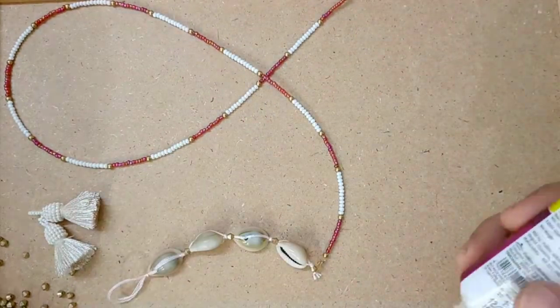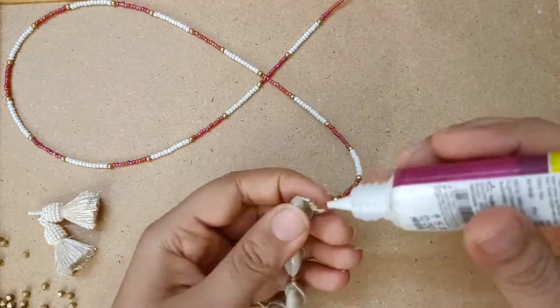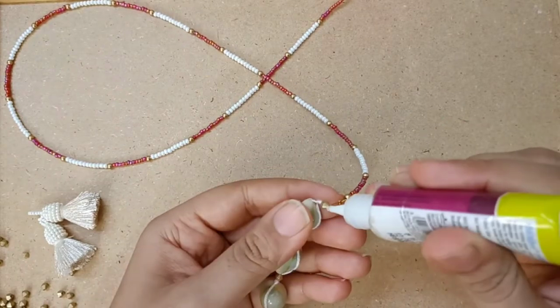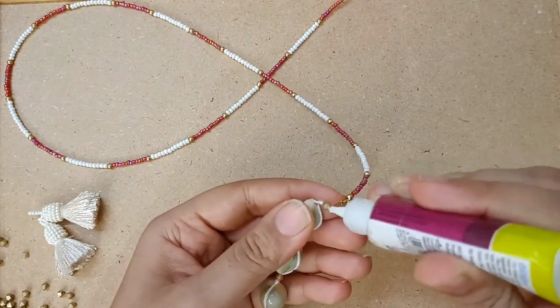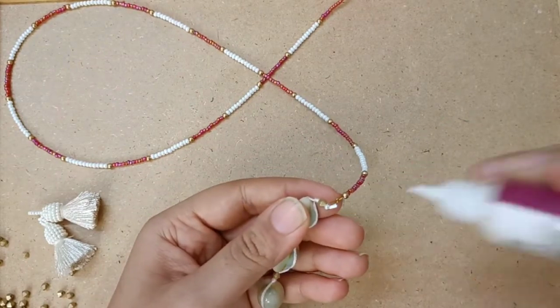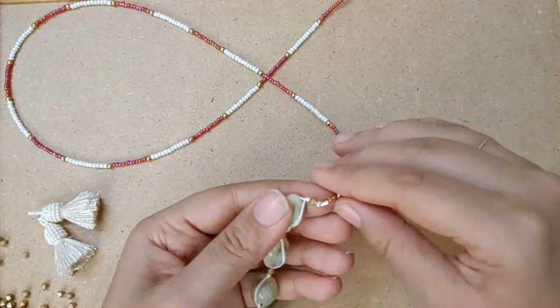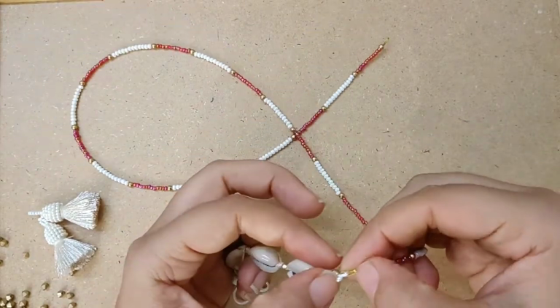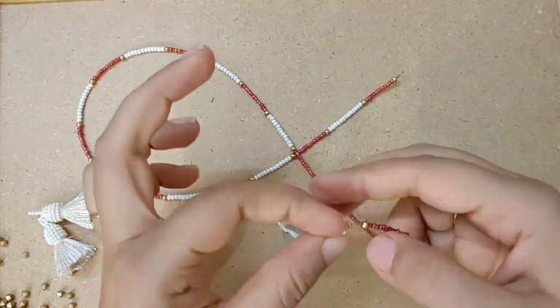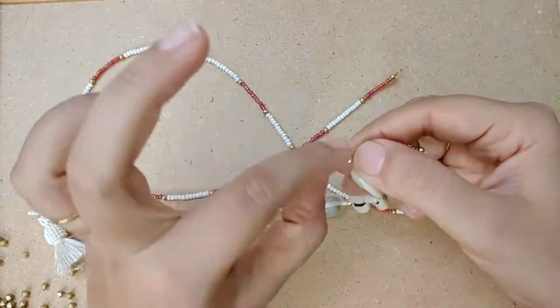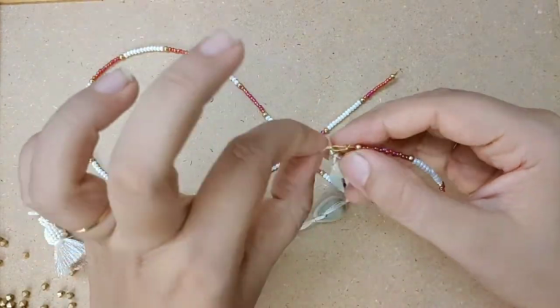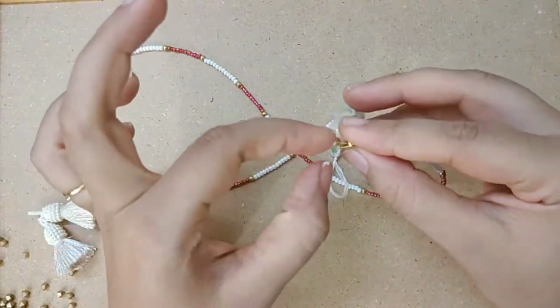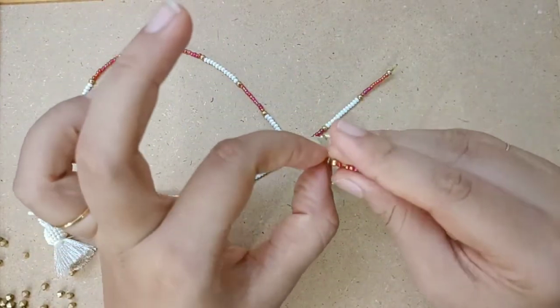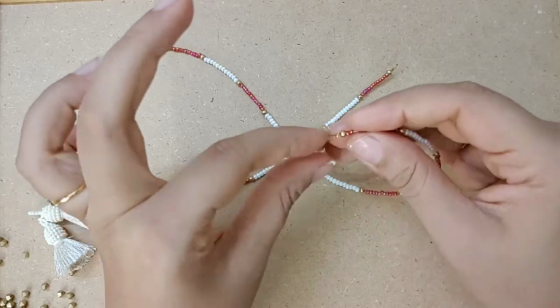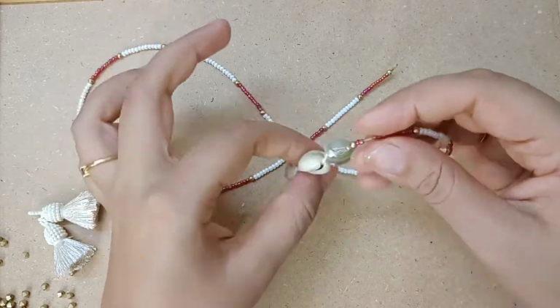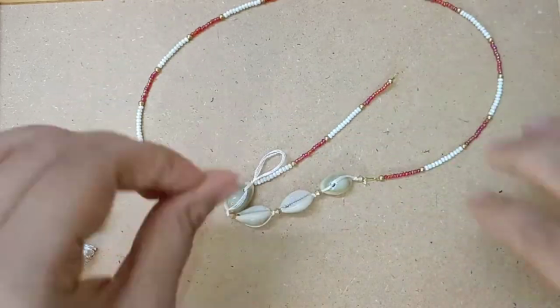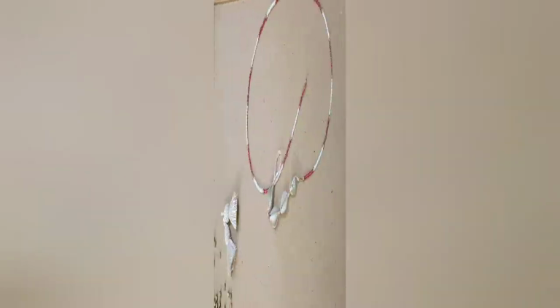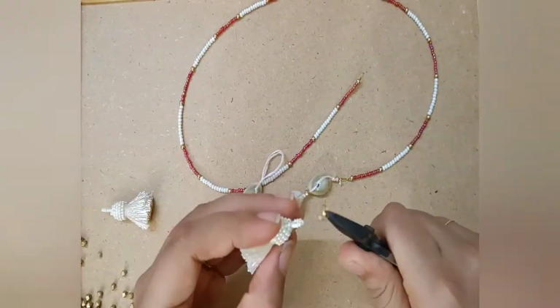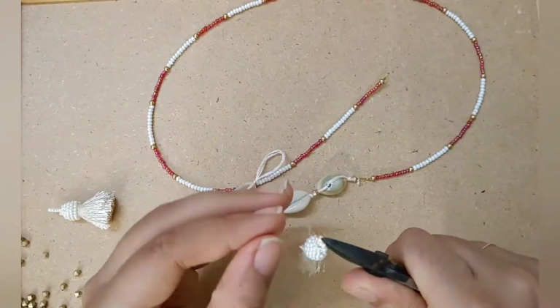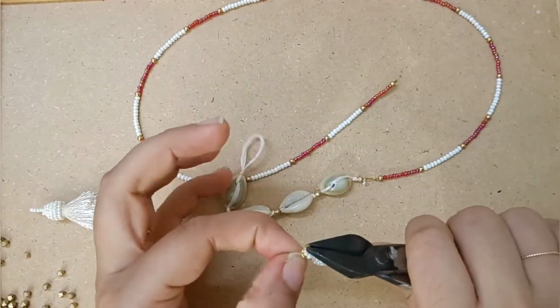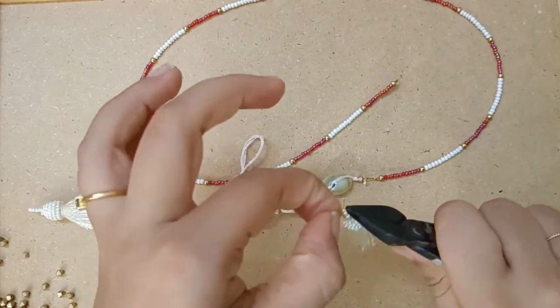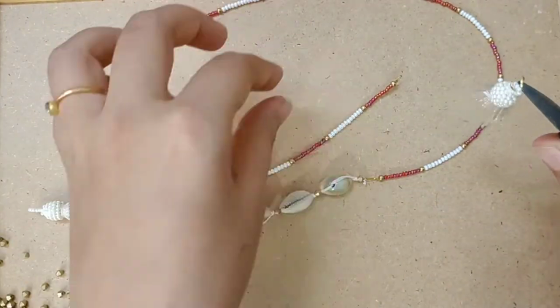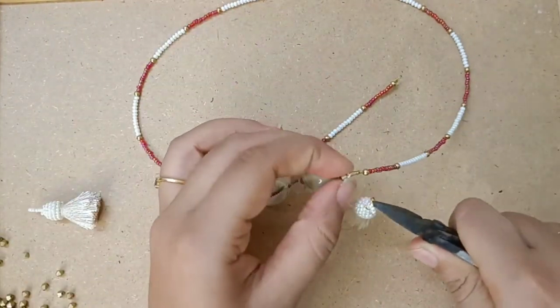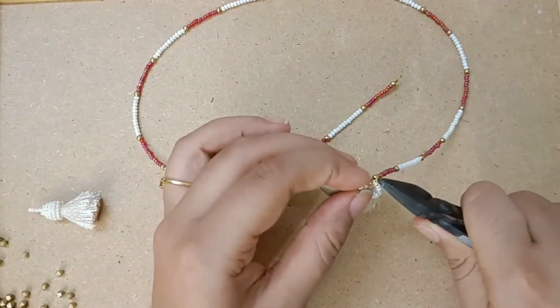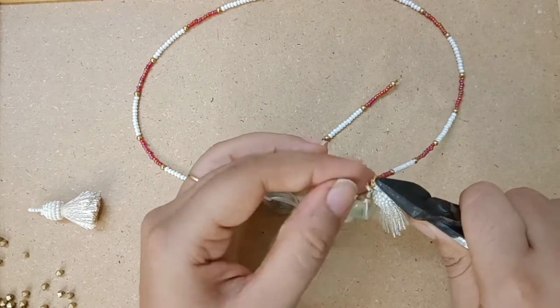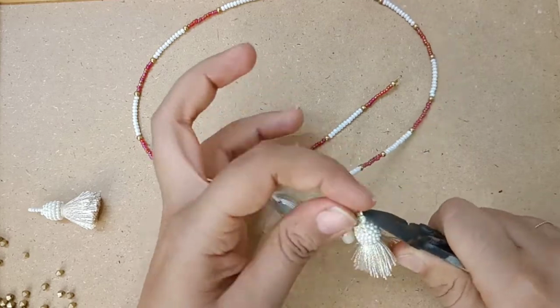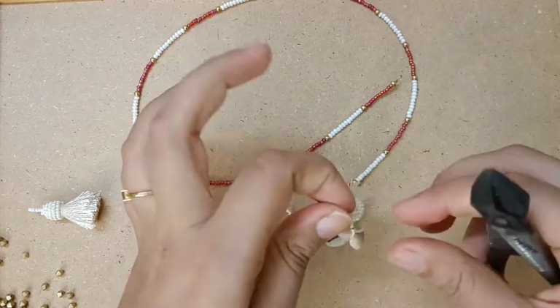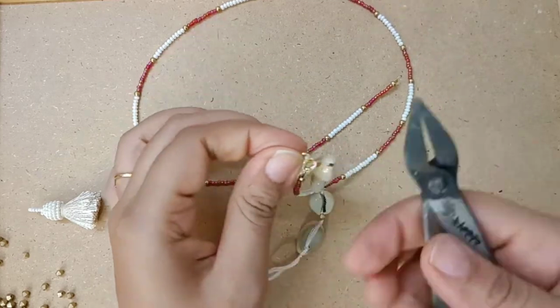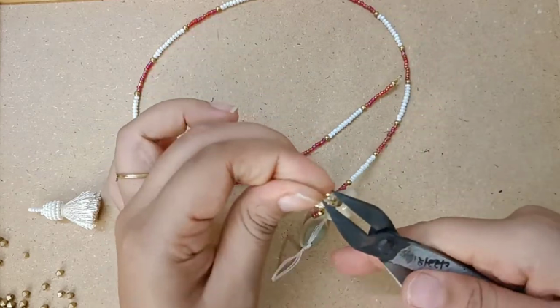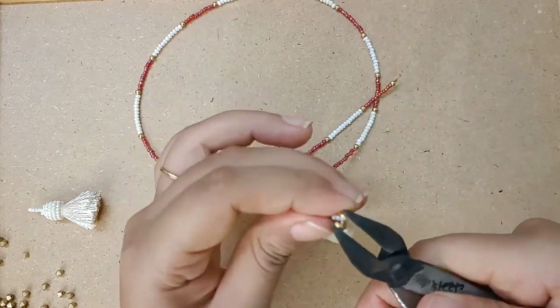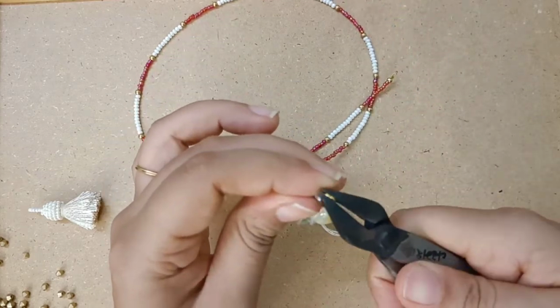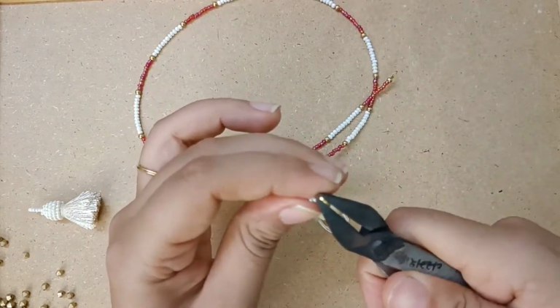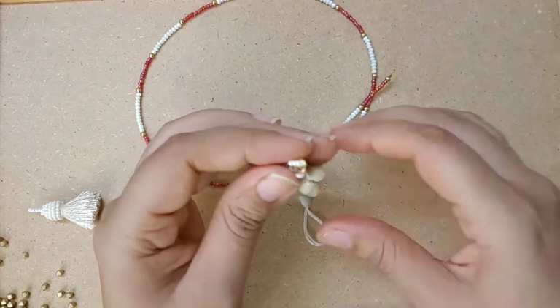Now we will take some fabric glue and secure the knot, and again we will add a tassel to it. I am using a 6mm jump ring to attach it.